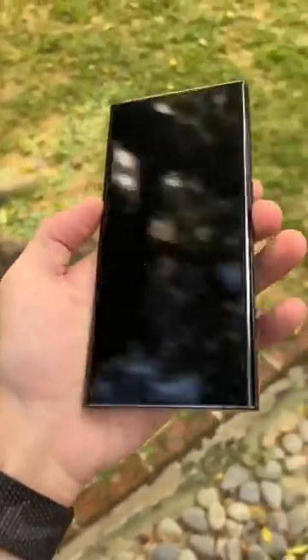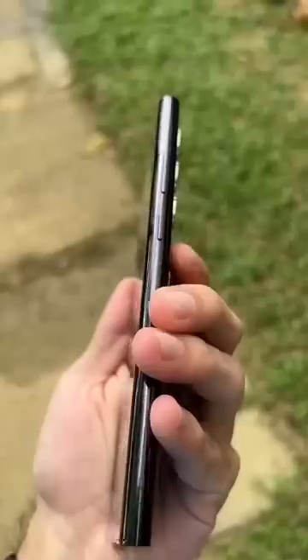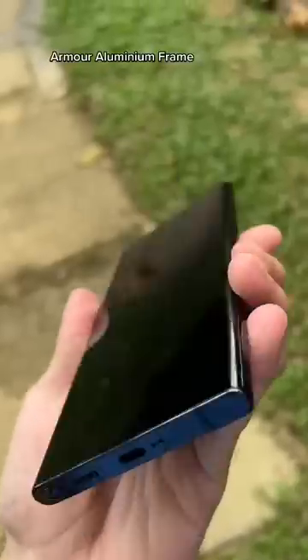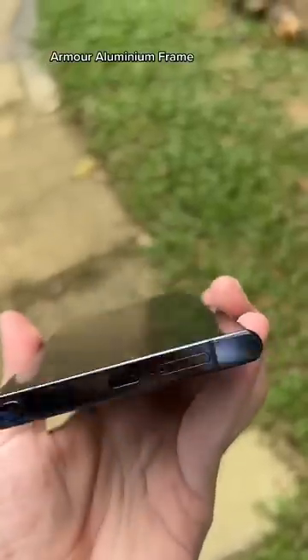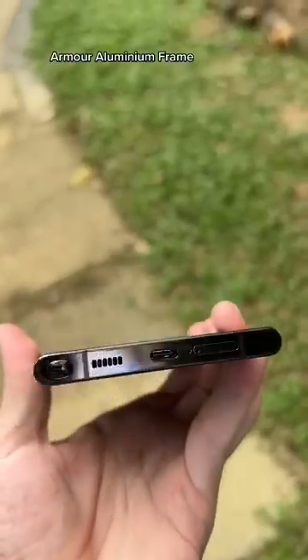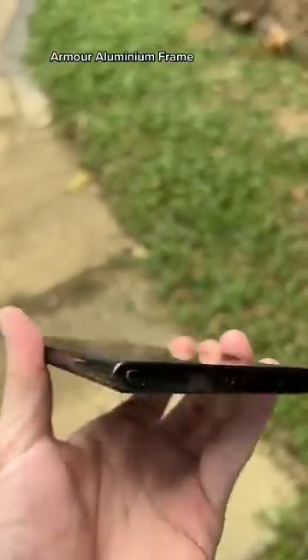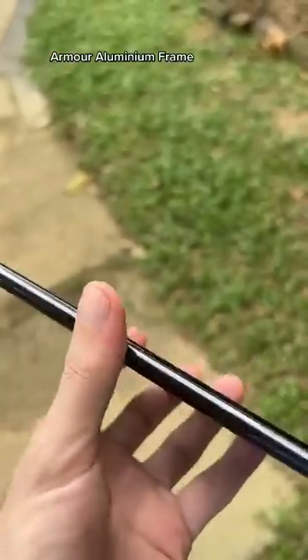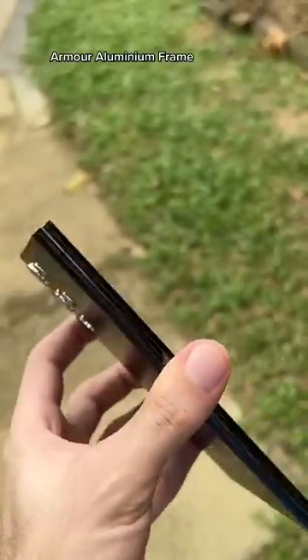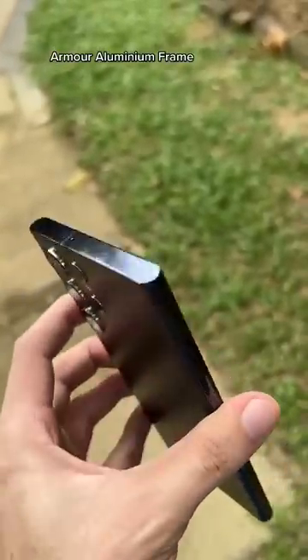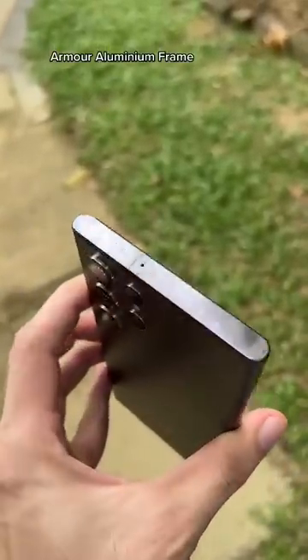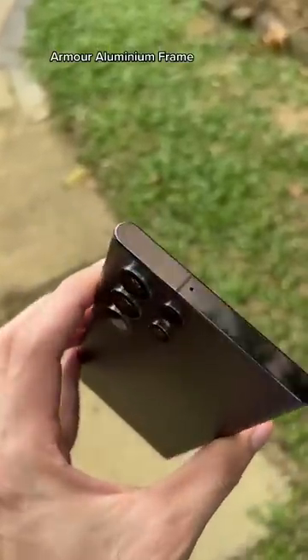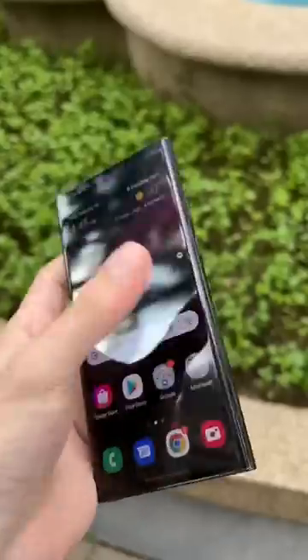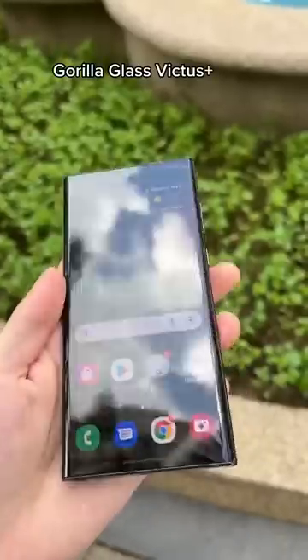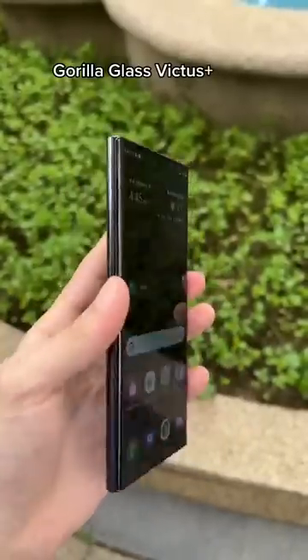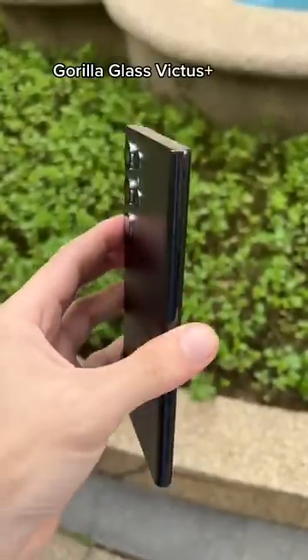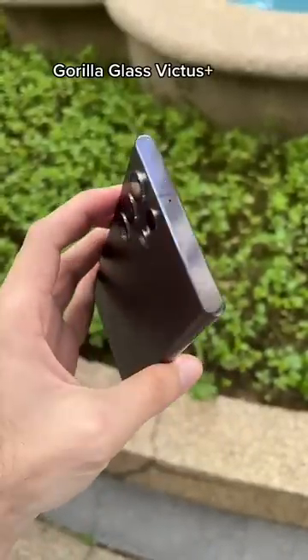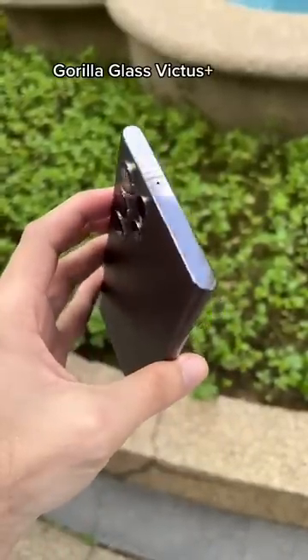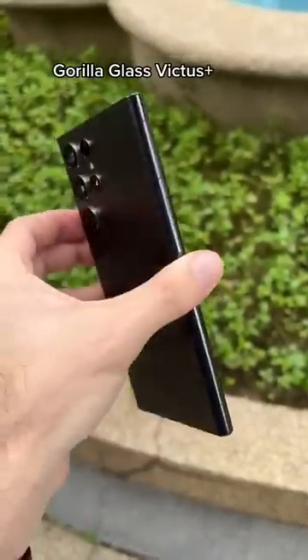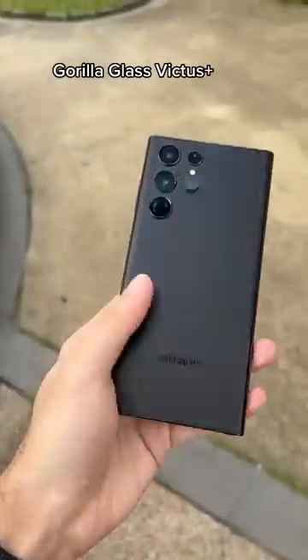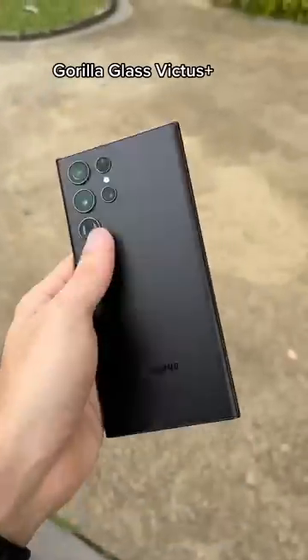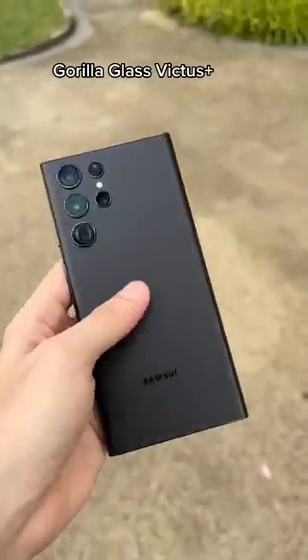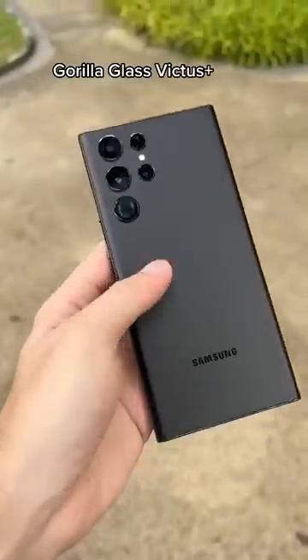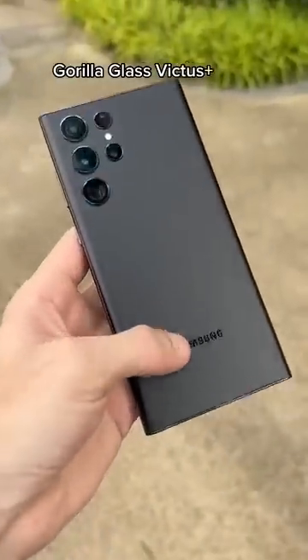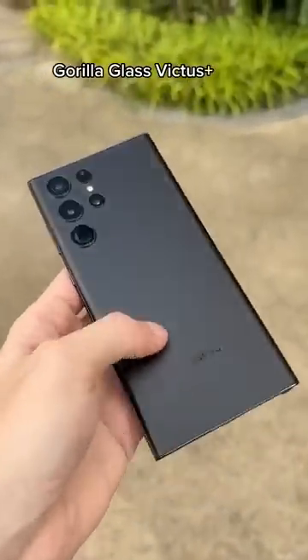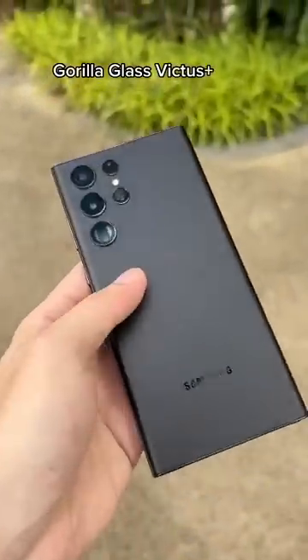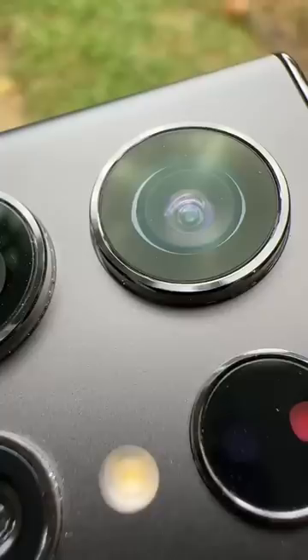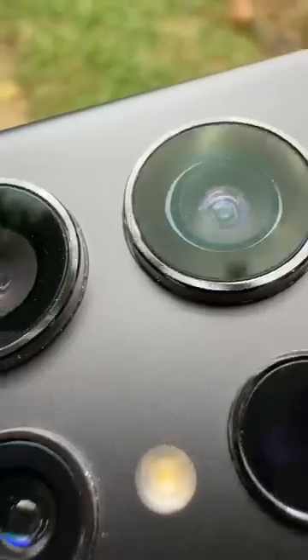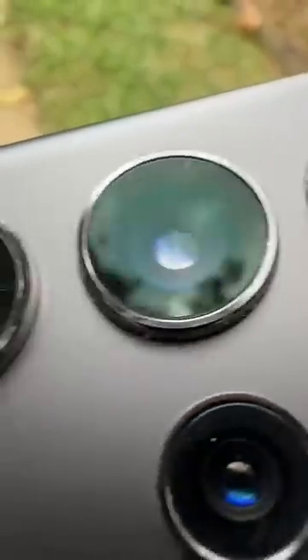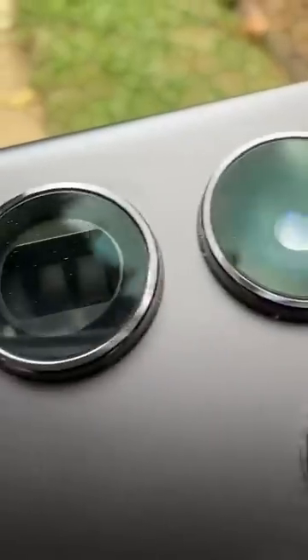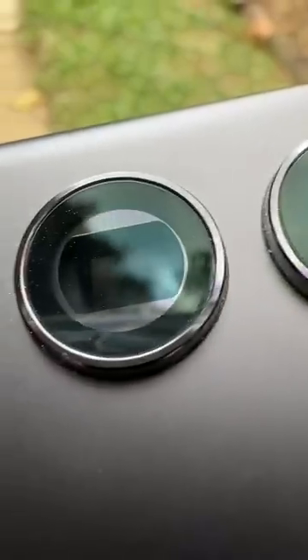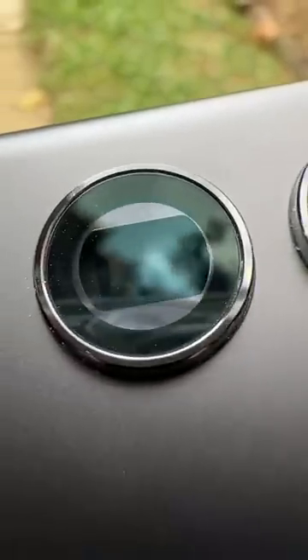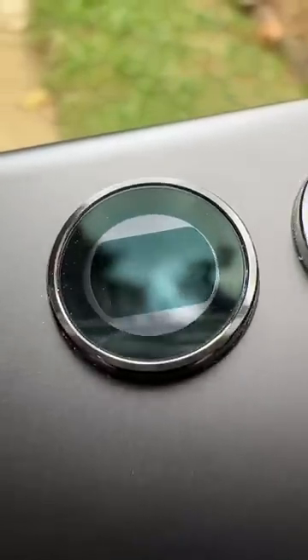That's thanks to the Armor aluminum frame that can protect it from pretty much any damage. And even both the front and back having Gorilla Glass Victus Plus, which is the strongest material on any smartphone. It even has a special coating on the camera lenses to protect them.